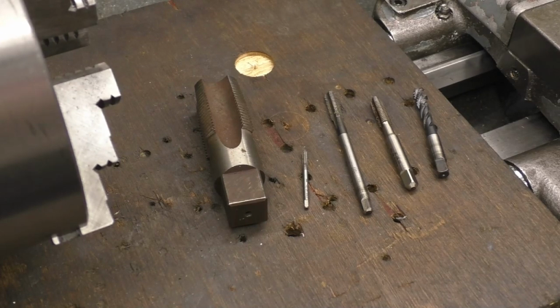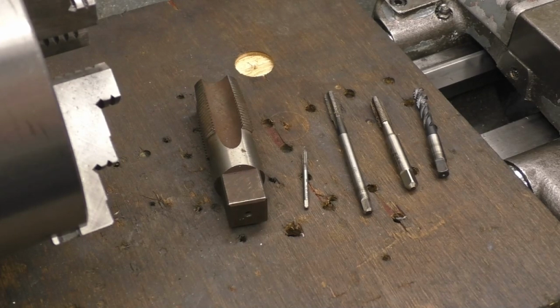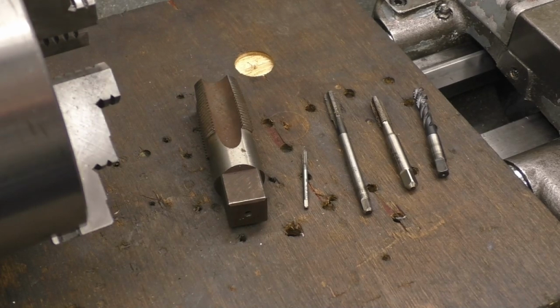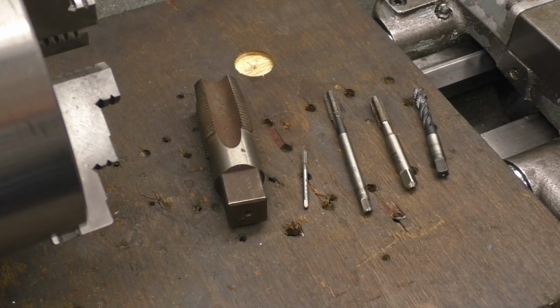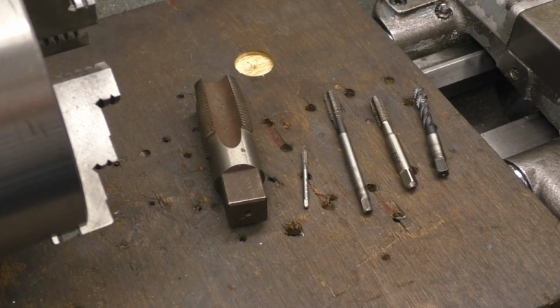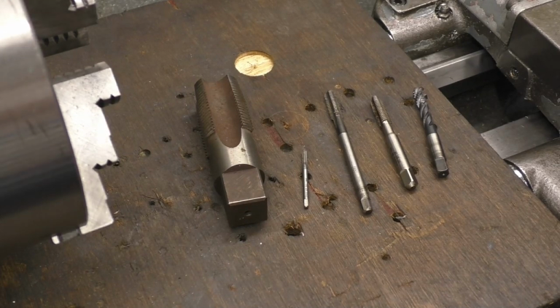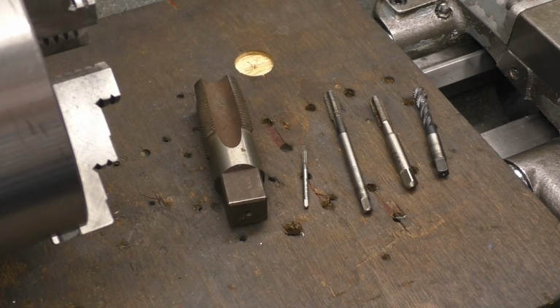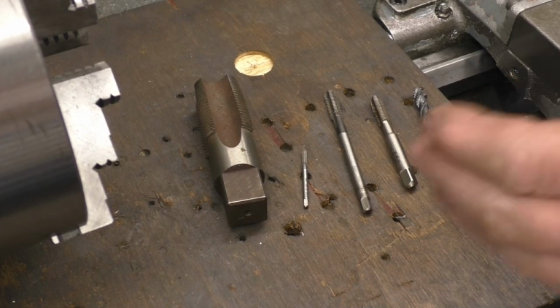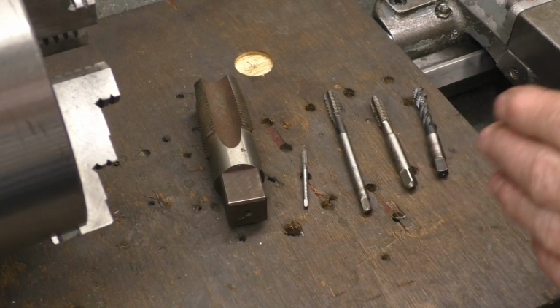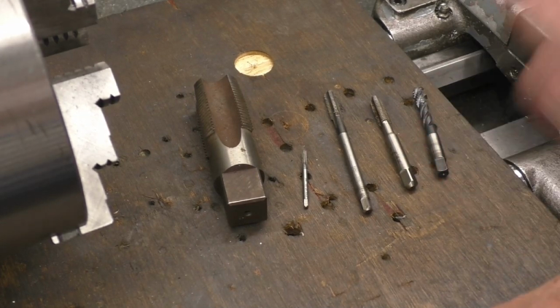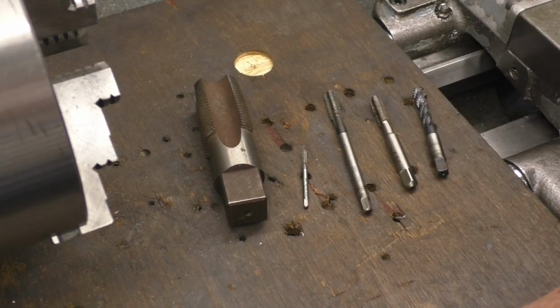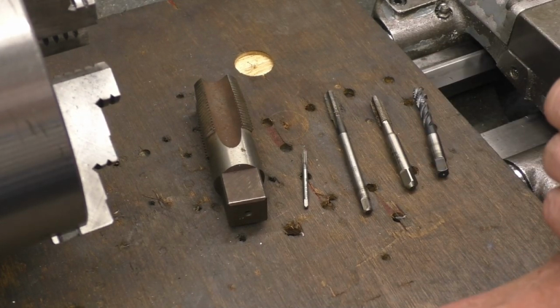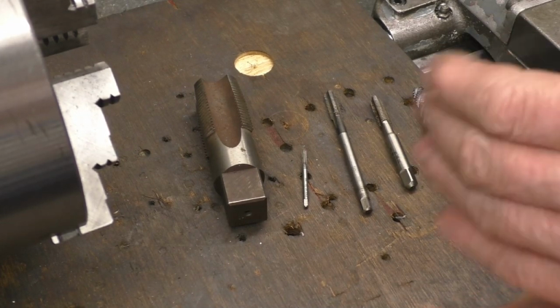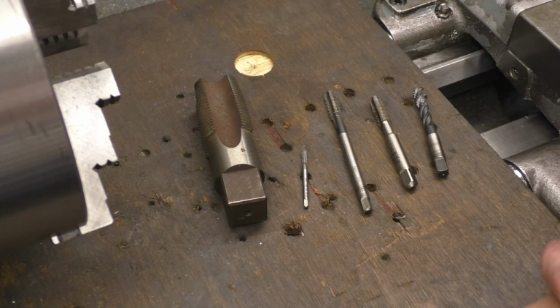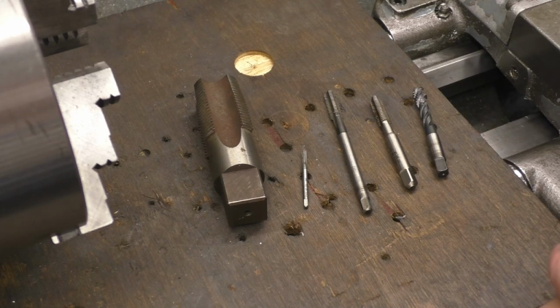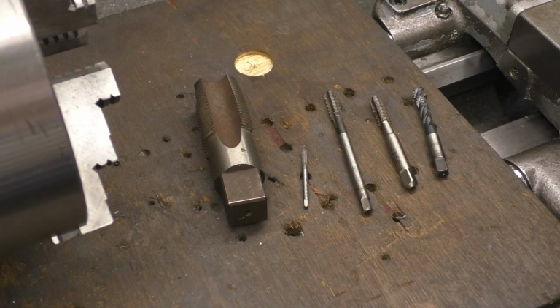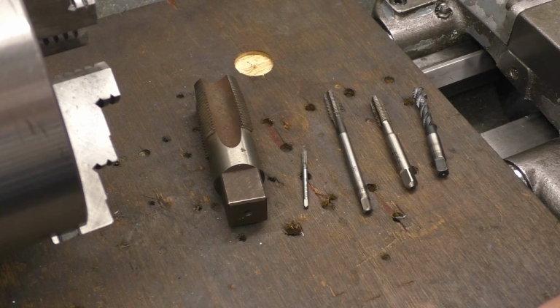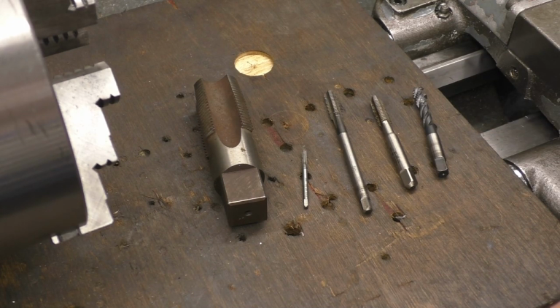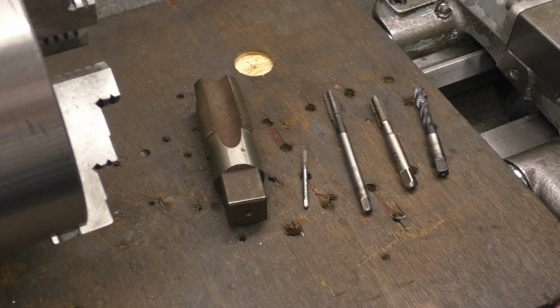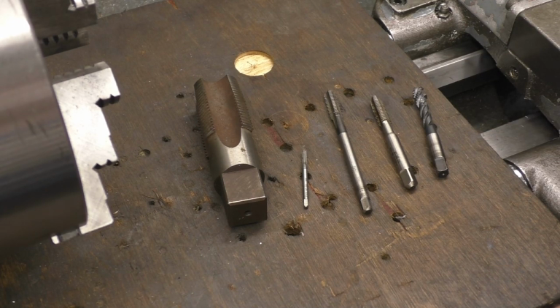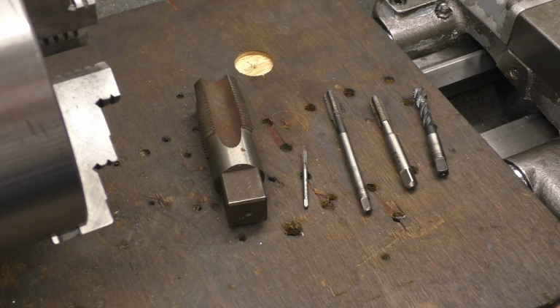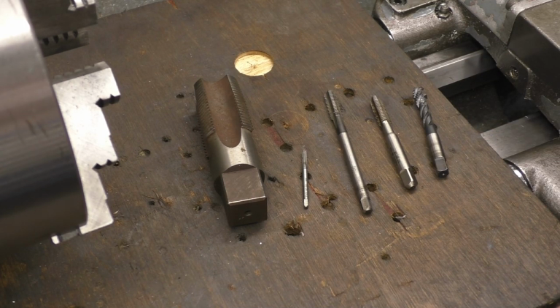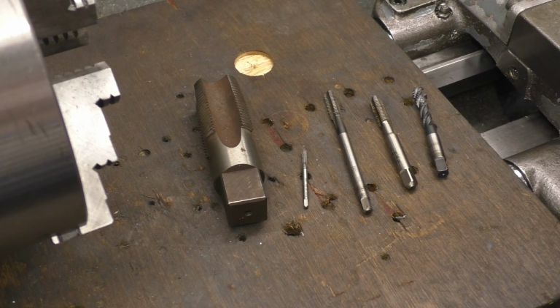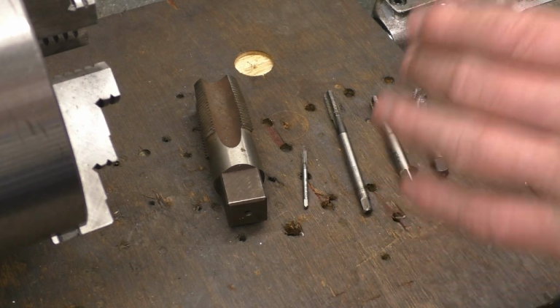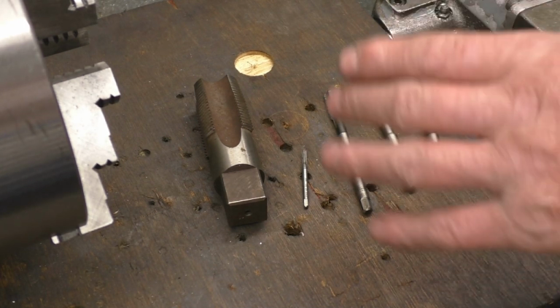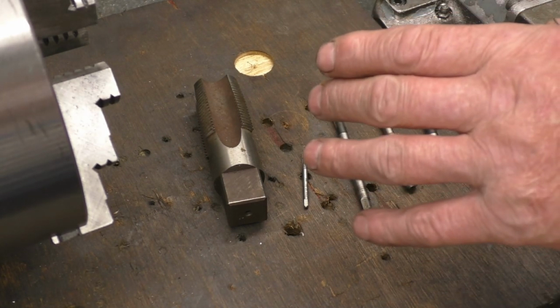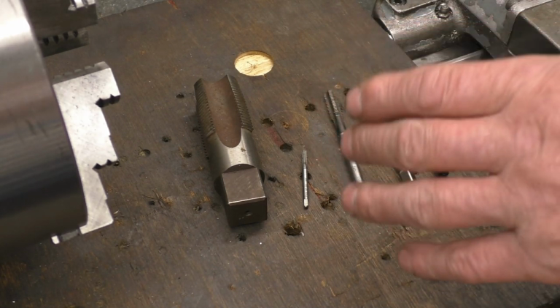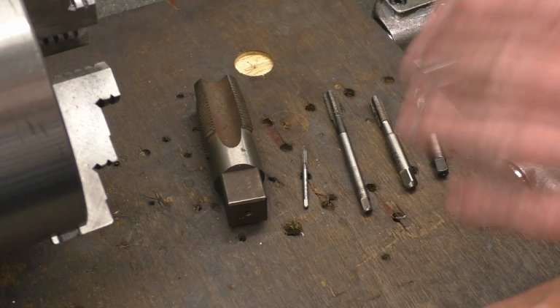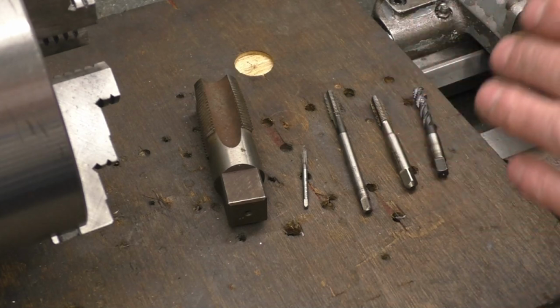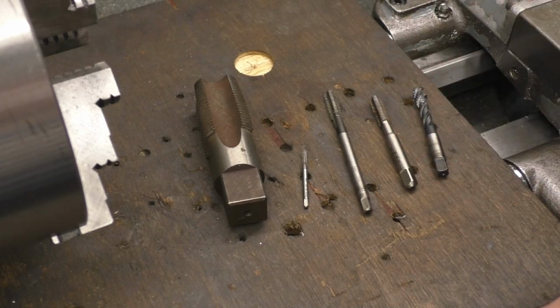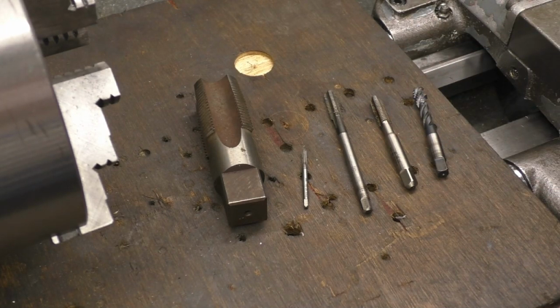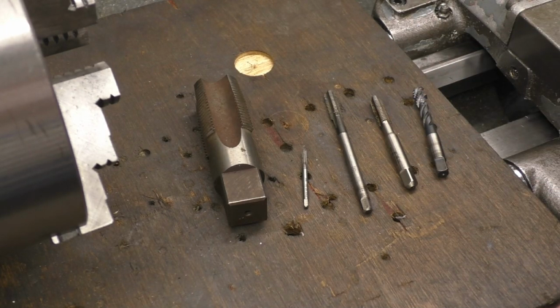You might wonder why you'd want to use a tap or a die on a lathe that's capable of screw cutting threads. Quite often, especially in standard sizes, it's quicker and easier to use a tap.